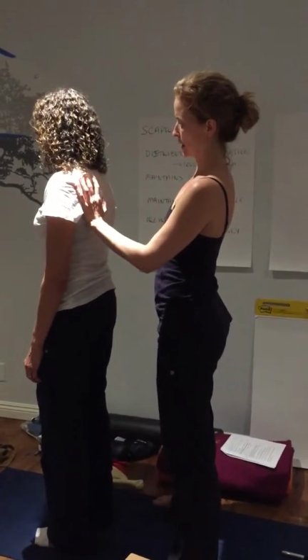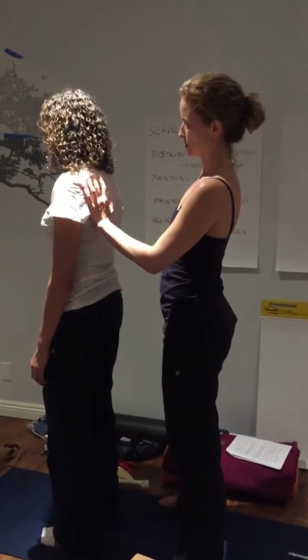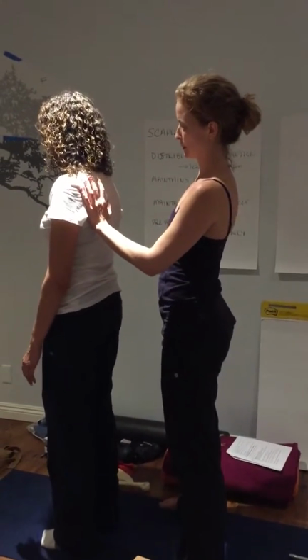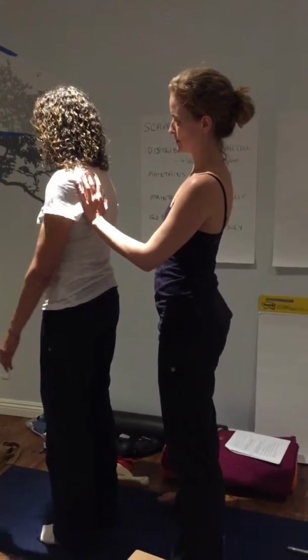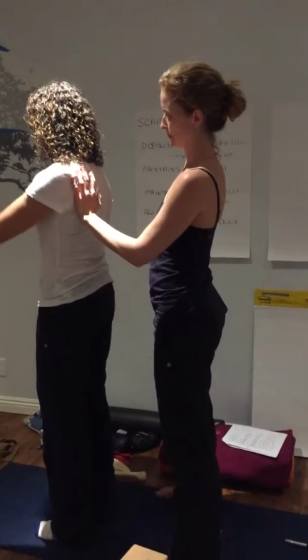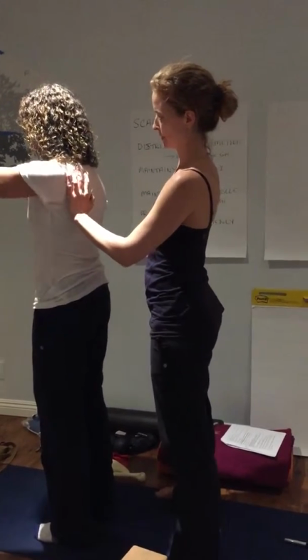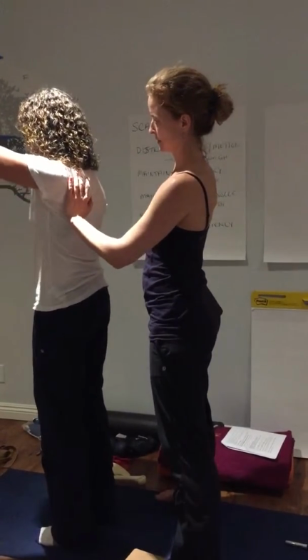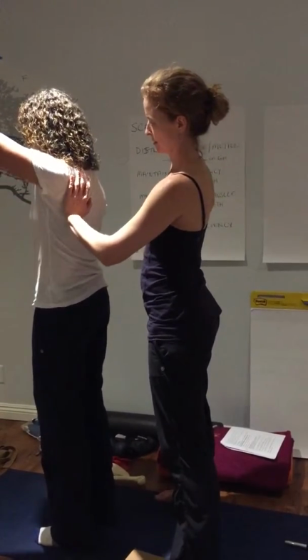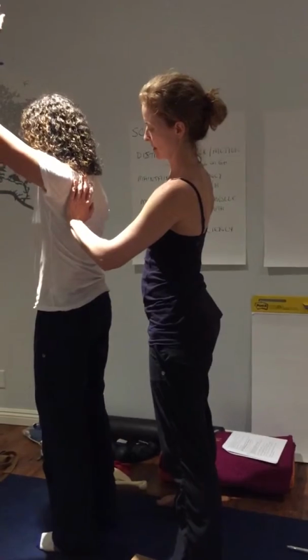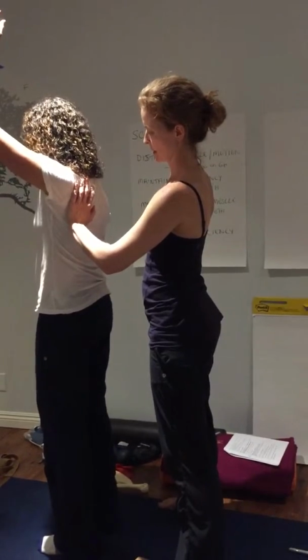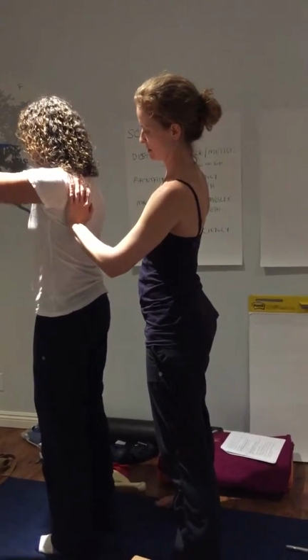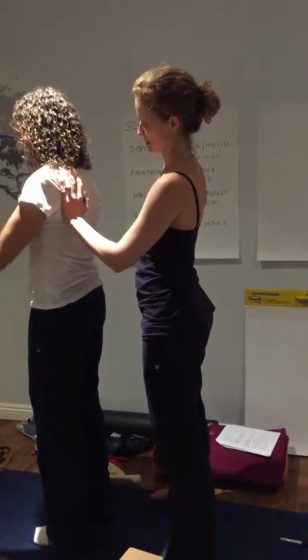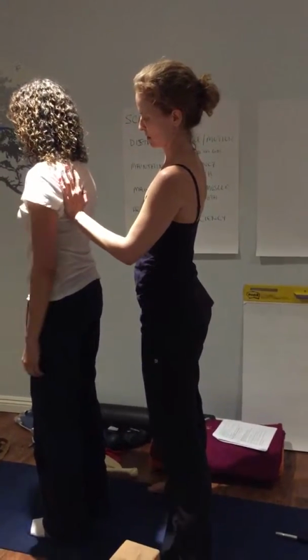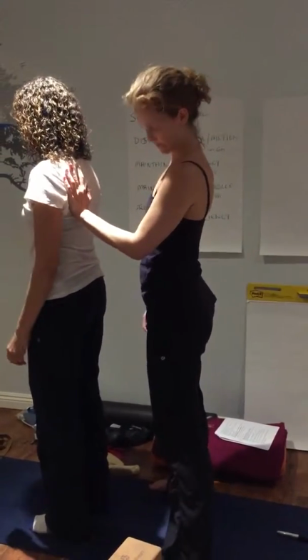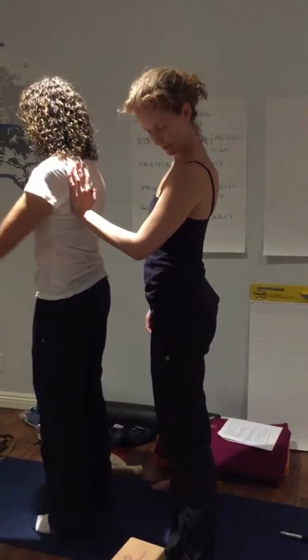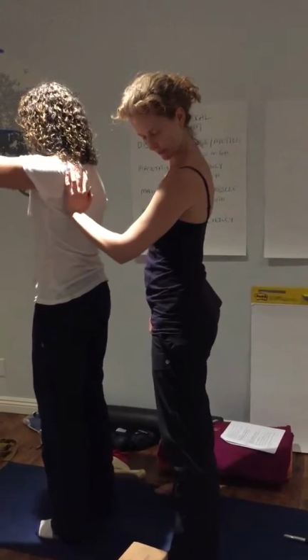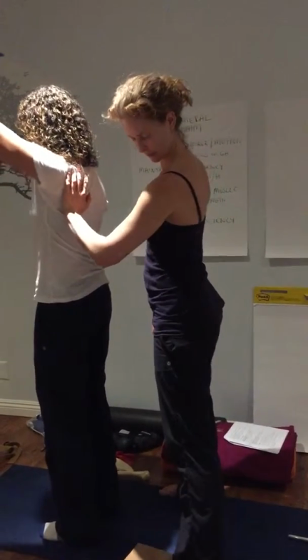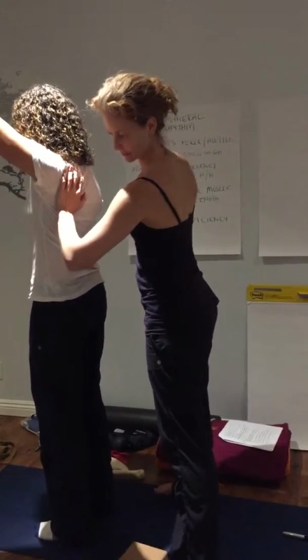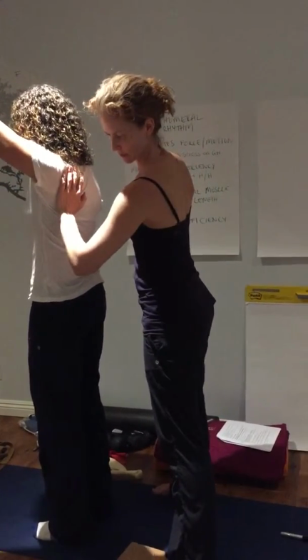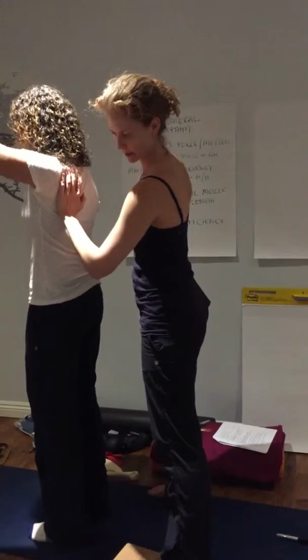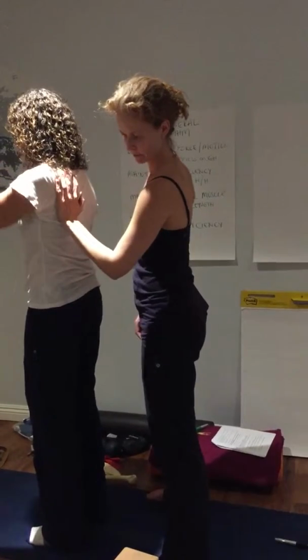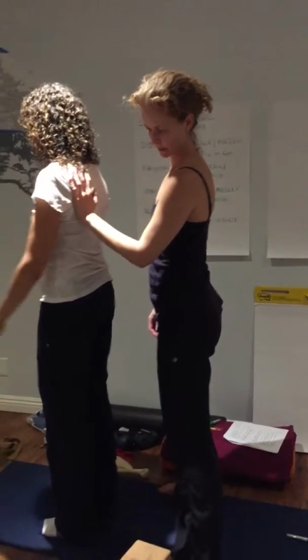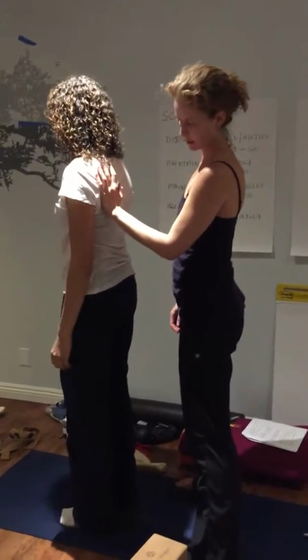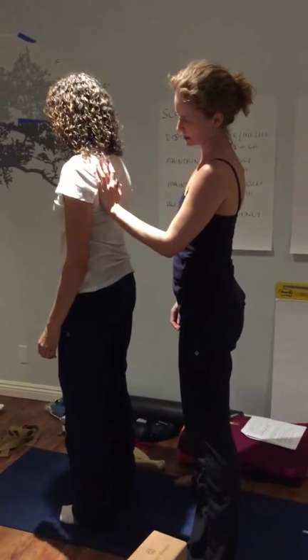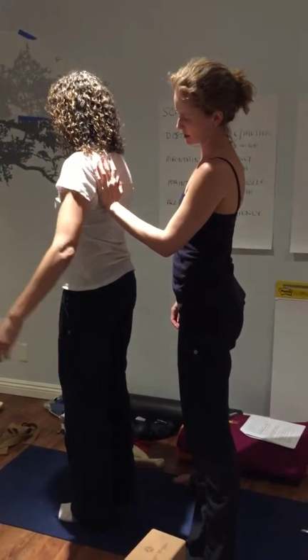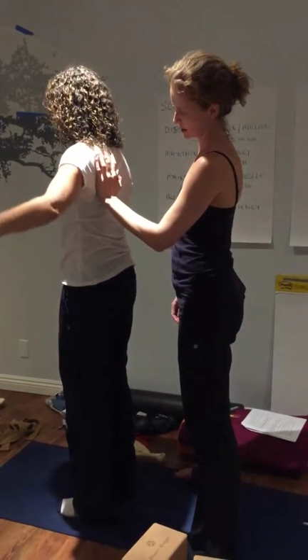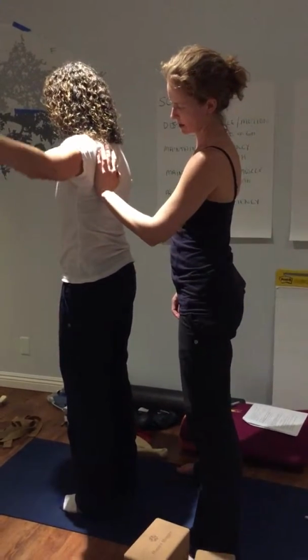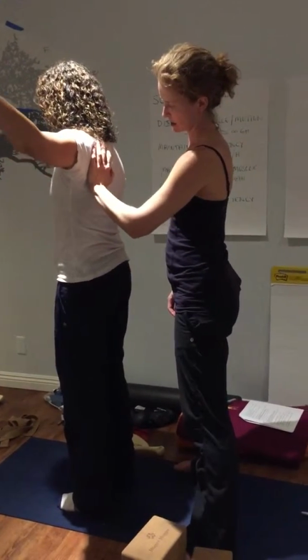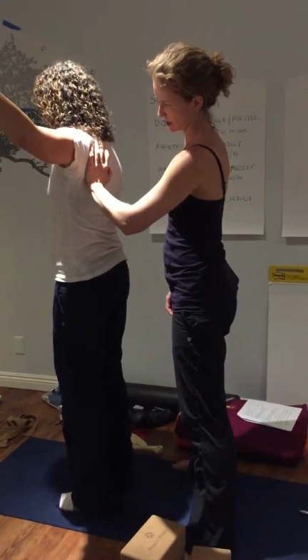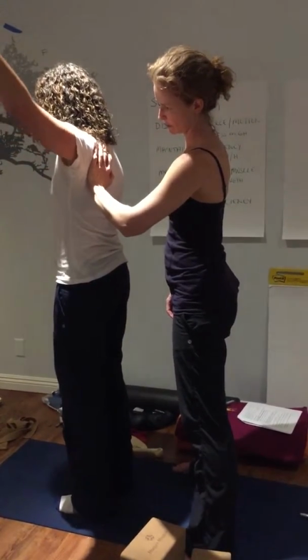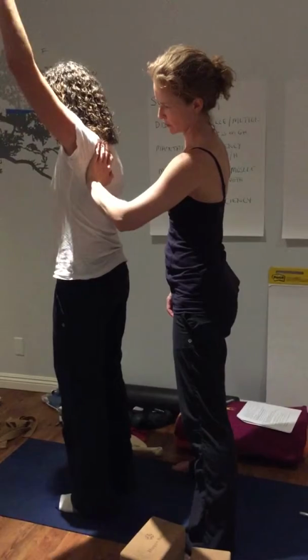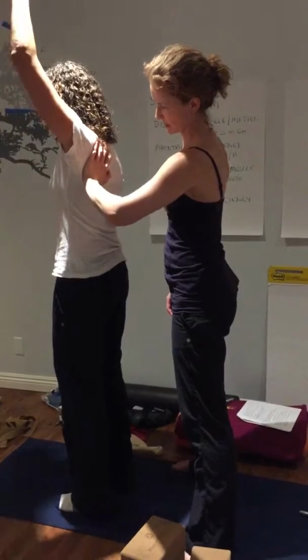Go ahead and slowly come up into flexion. Okay, come on down. Do it again. Okay, come on down. And then go into abduction. All the way? Yep.